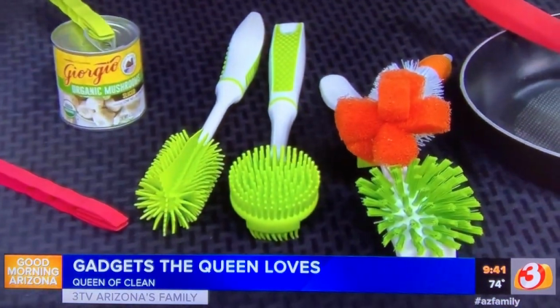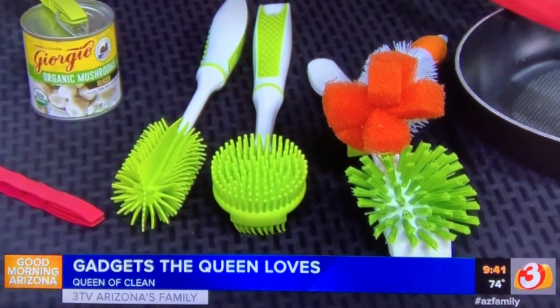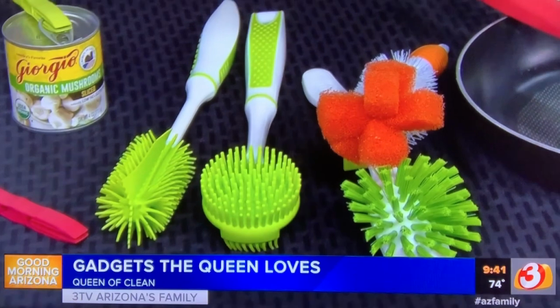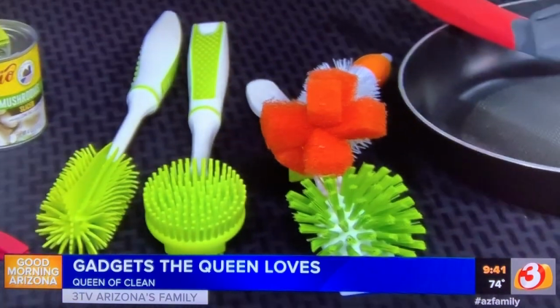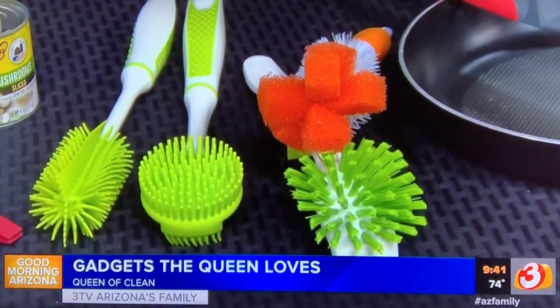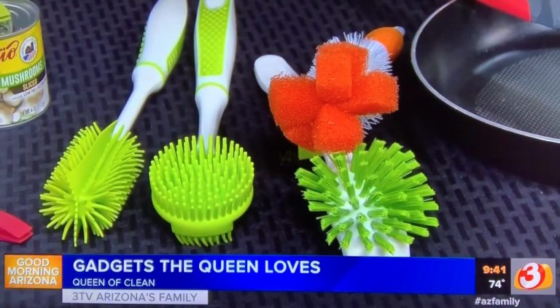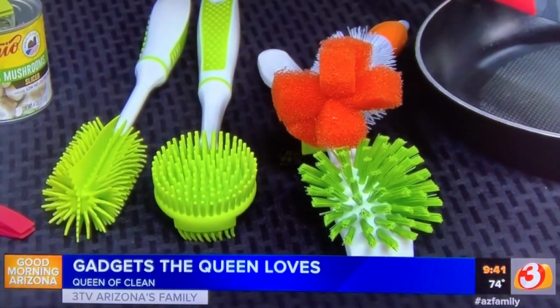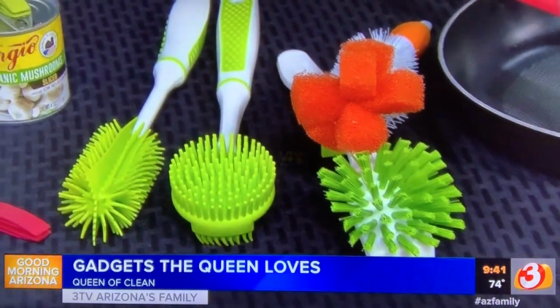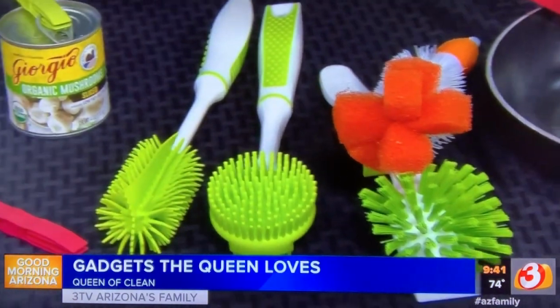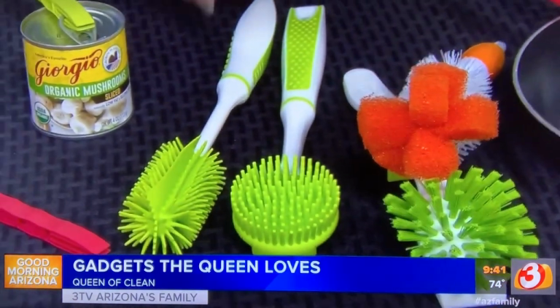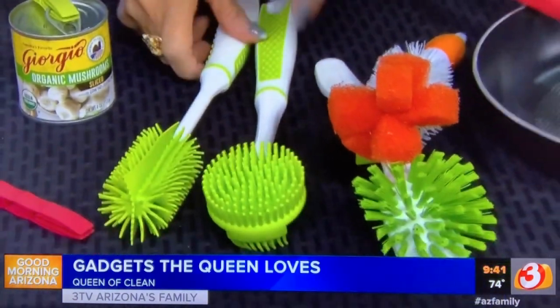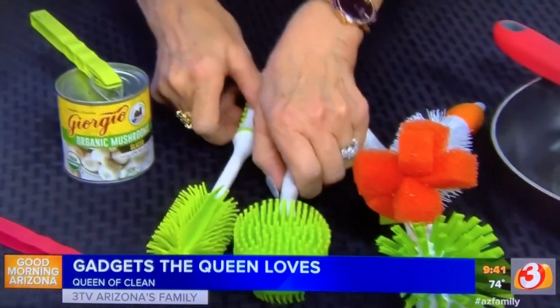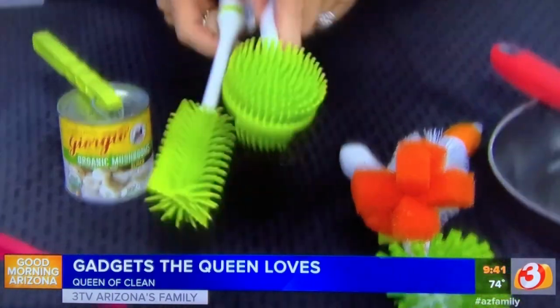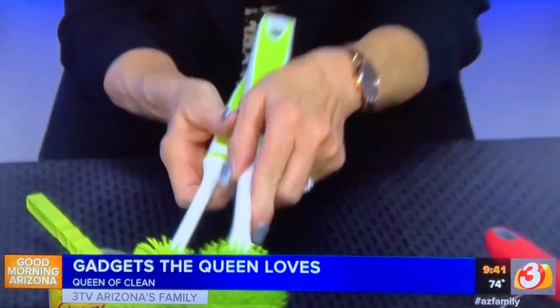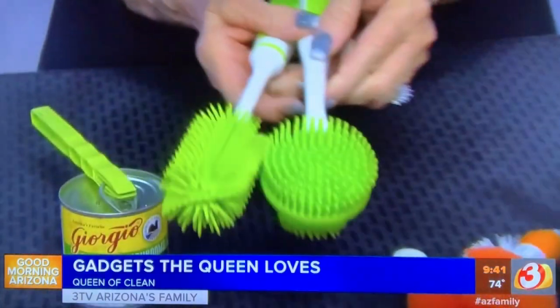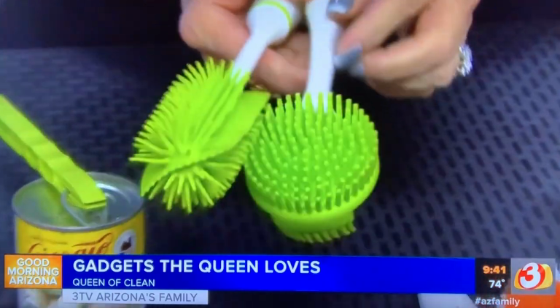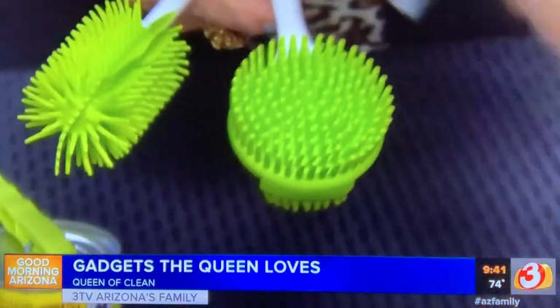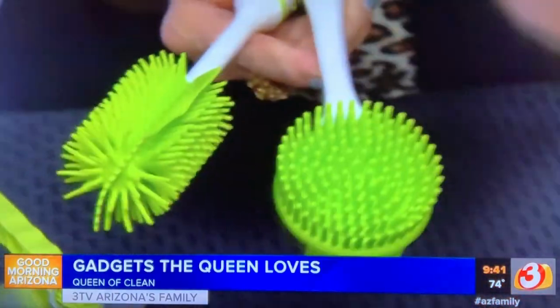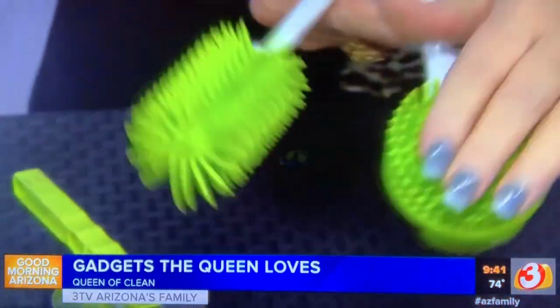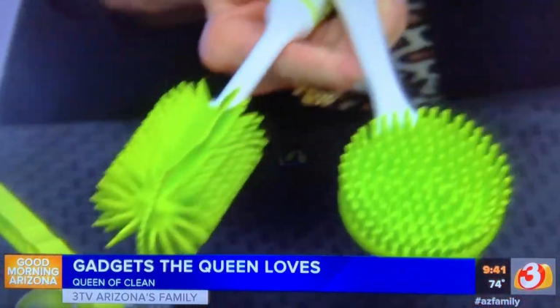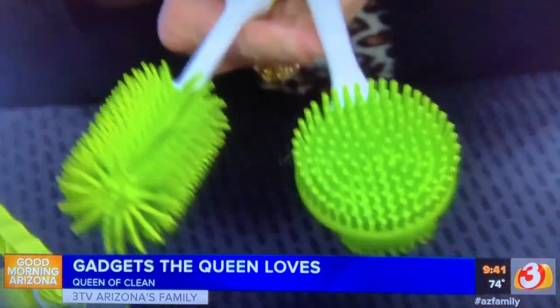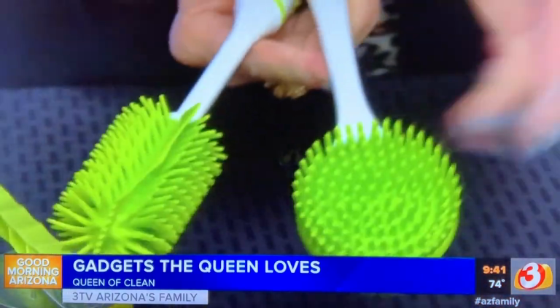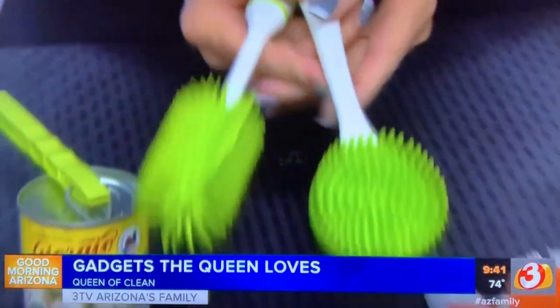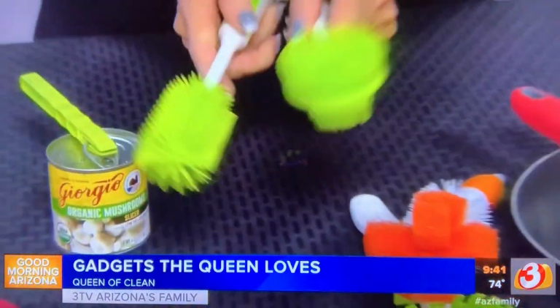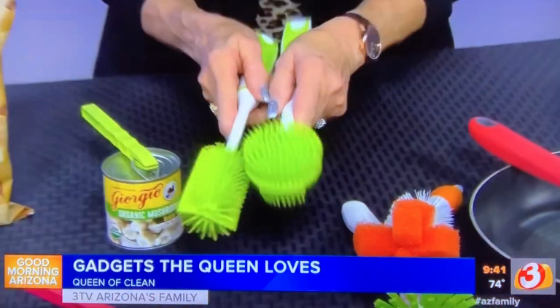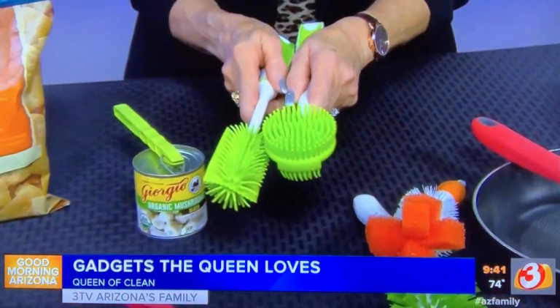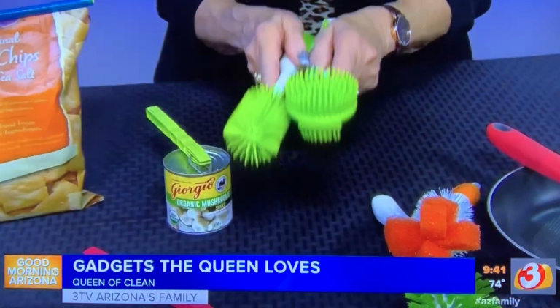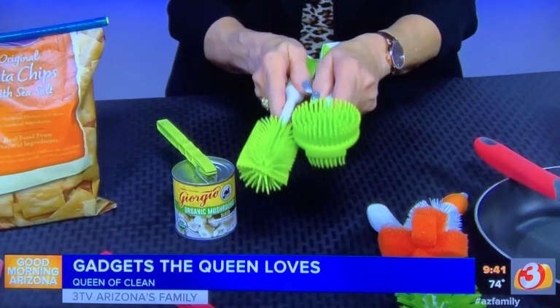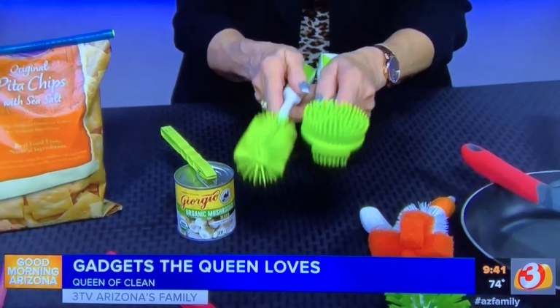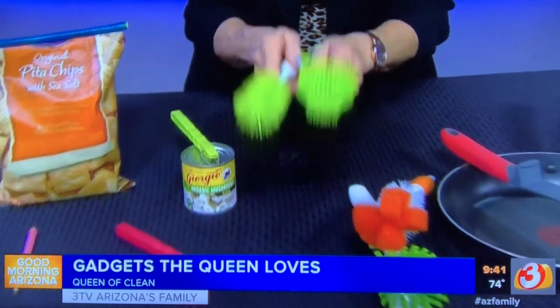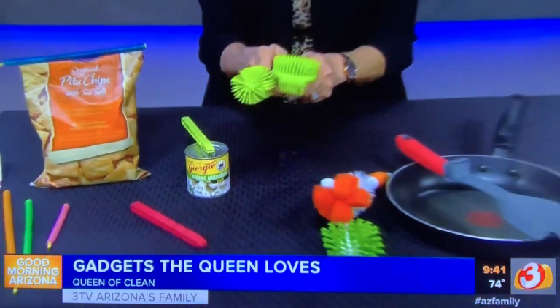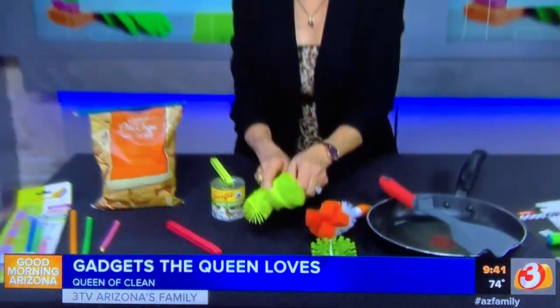Brushes that get disgusting and full of dirt, germs, and food in the kitchen are awful. These are silicone ones instead — they will not mold, they will not mildew, they will not collect bacteria, and they're dishwasher safe. They are amazing.